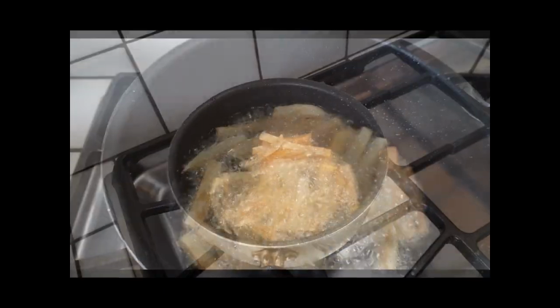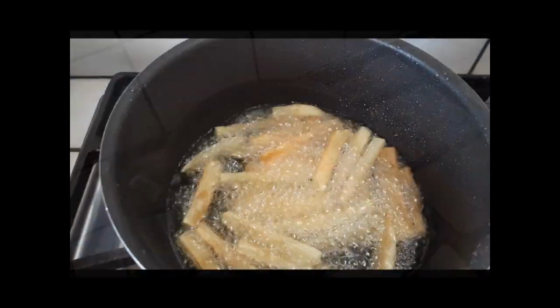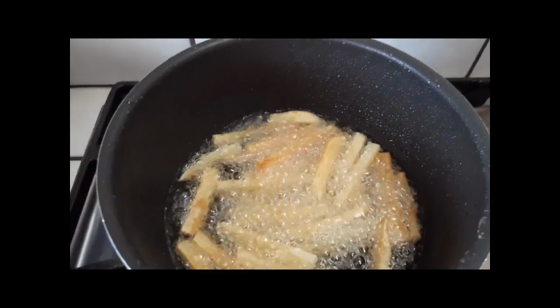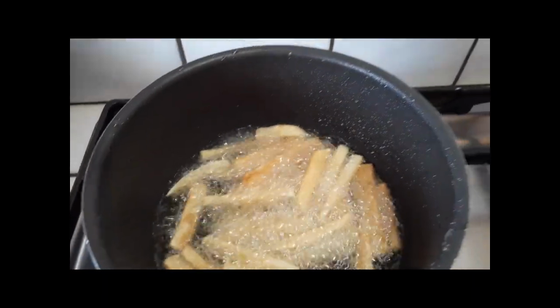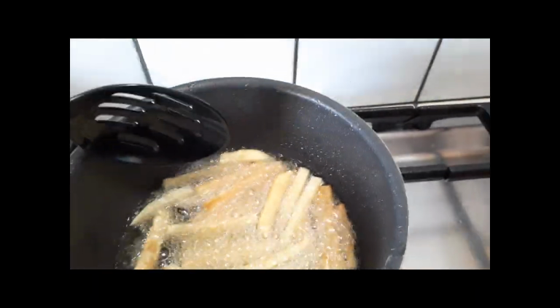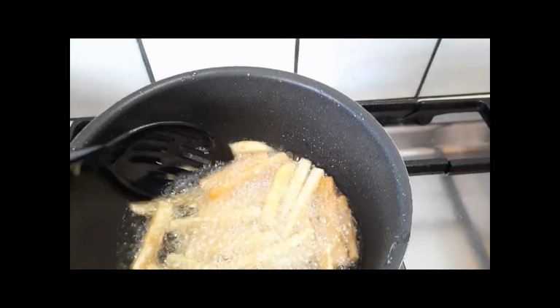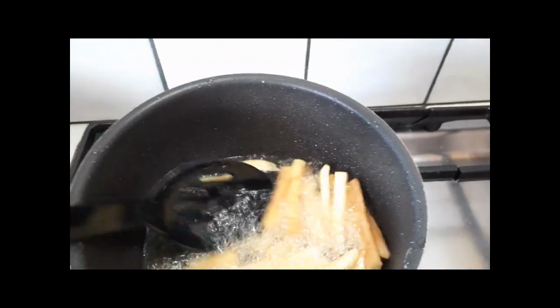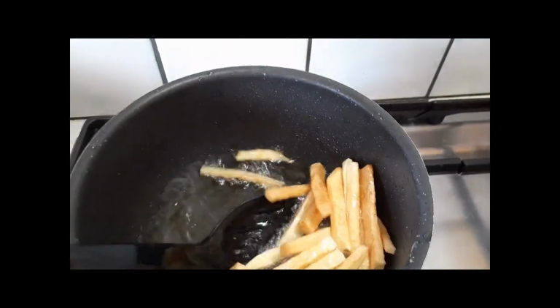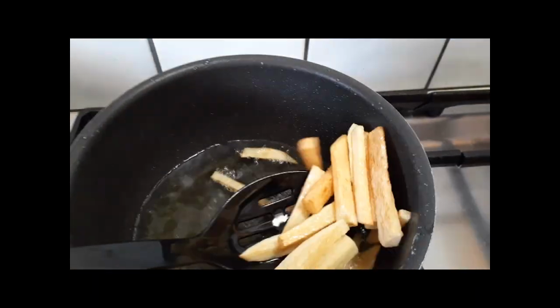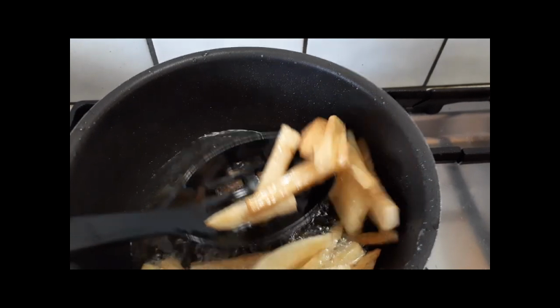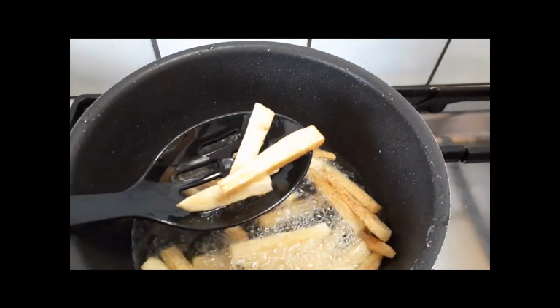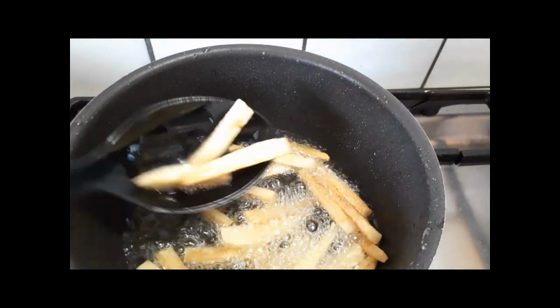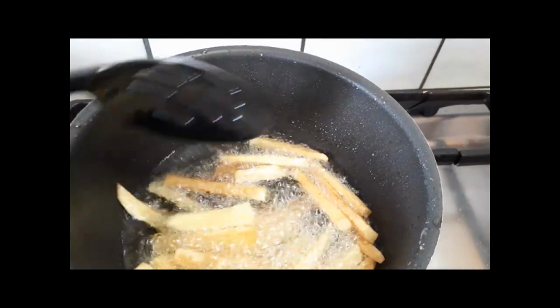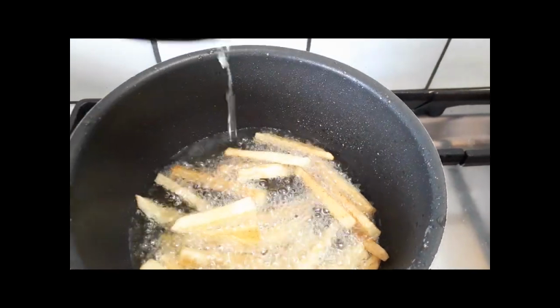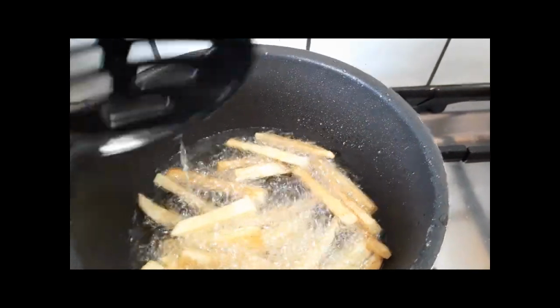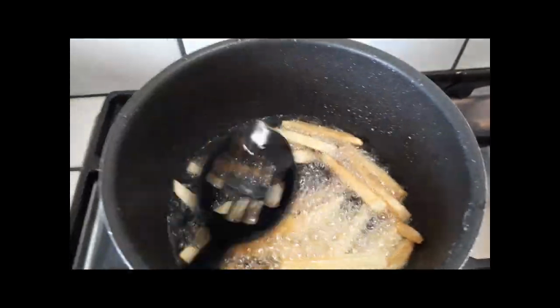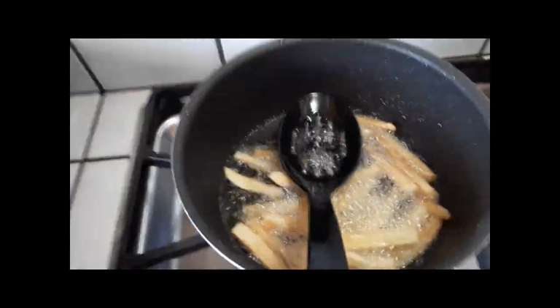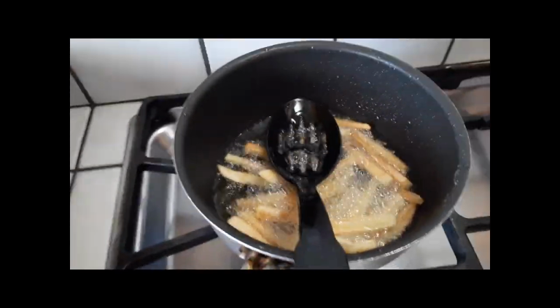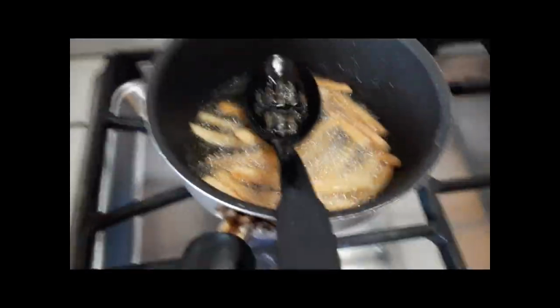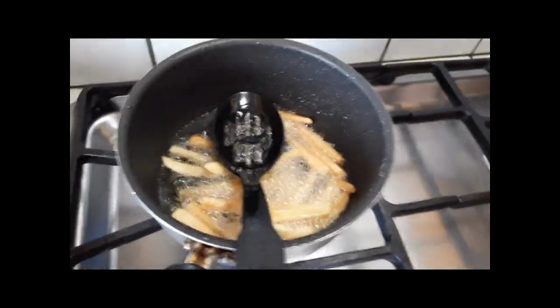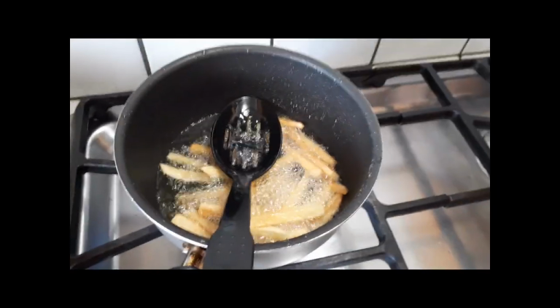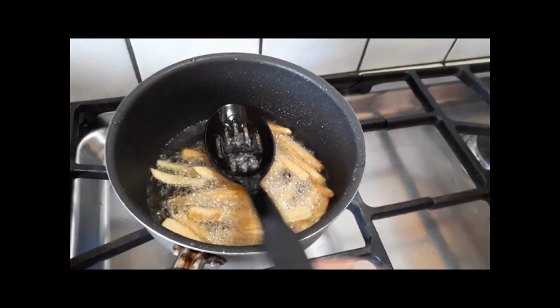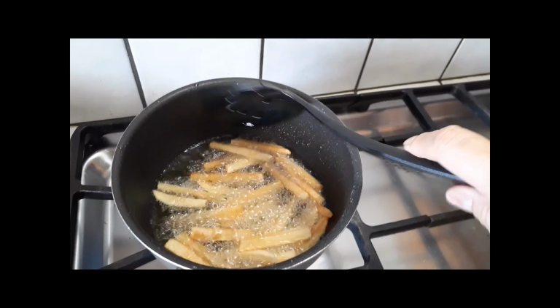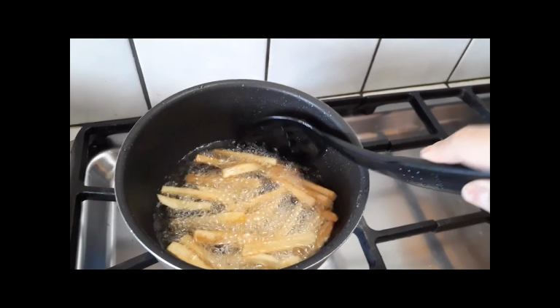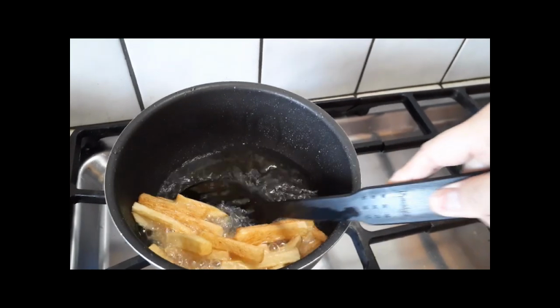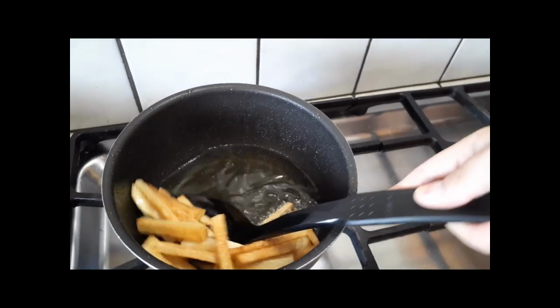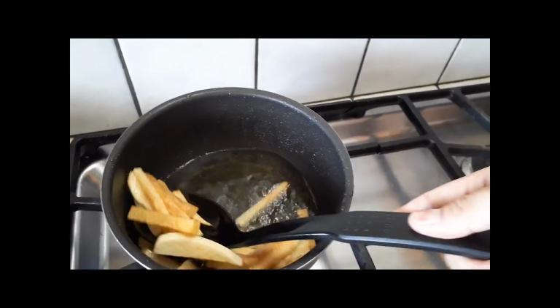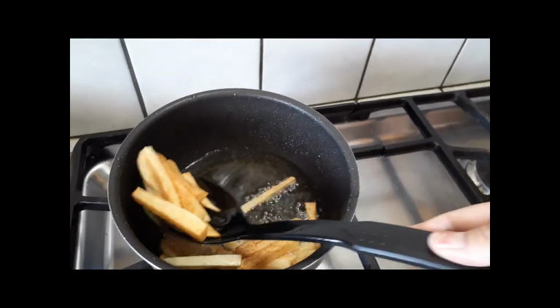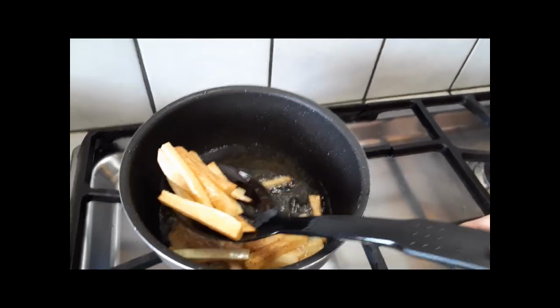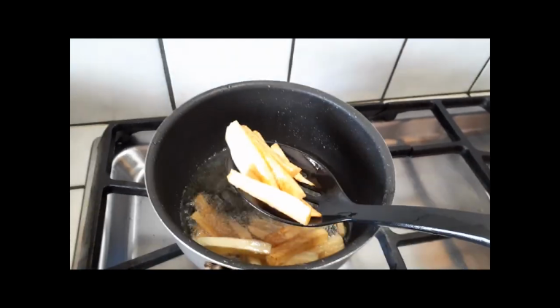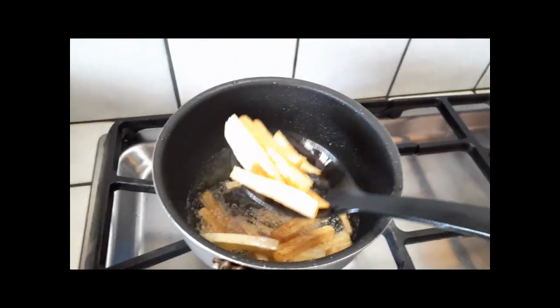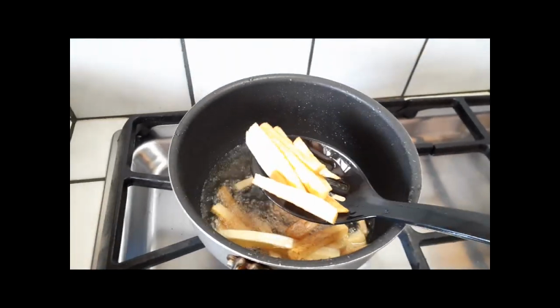The camera is shaky because I had no idea I was going to be recording this, but I did anyway and I wanted to share it because it came out so good. Look how golden they are now, just from the second fry.